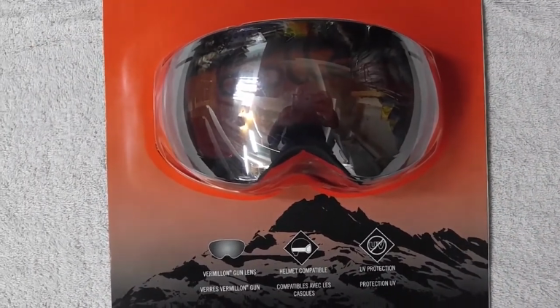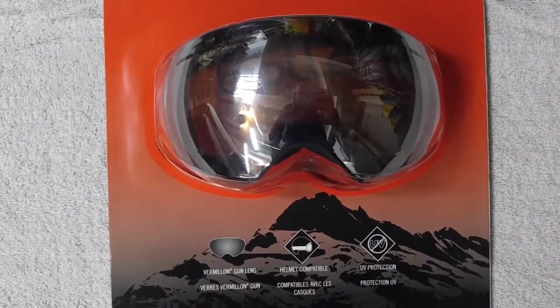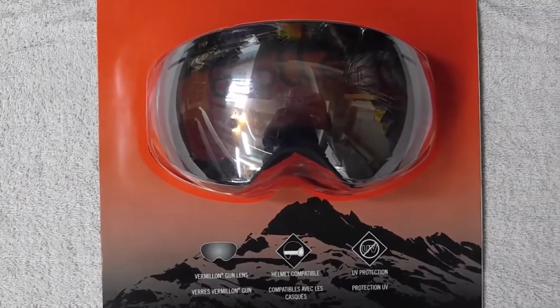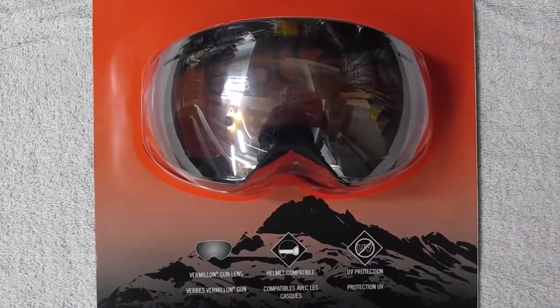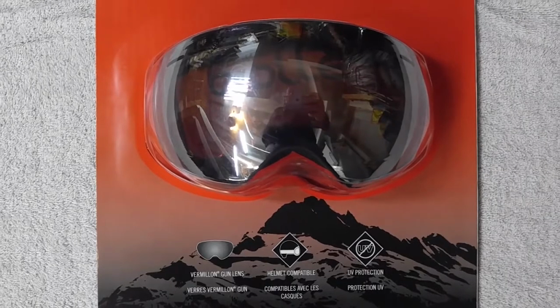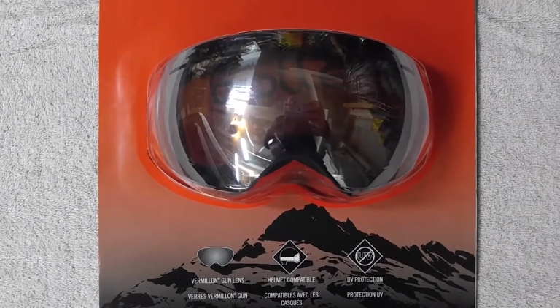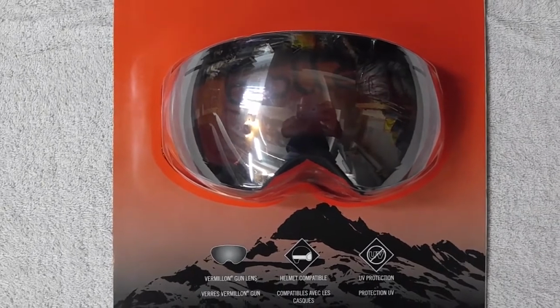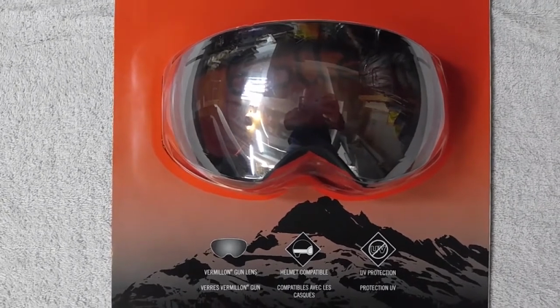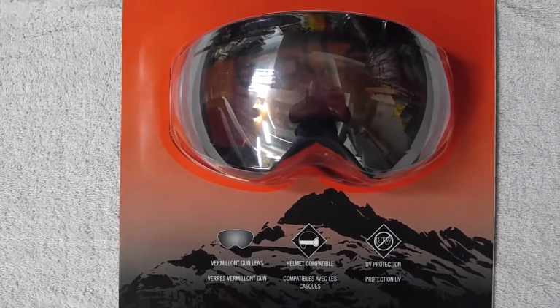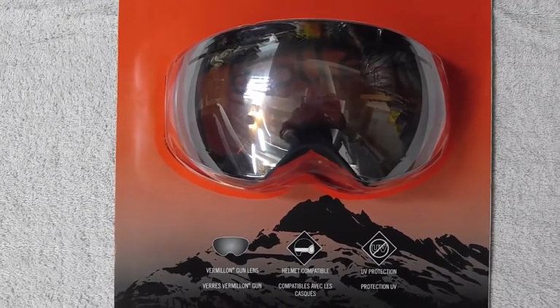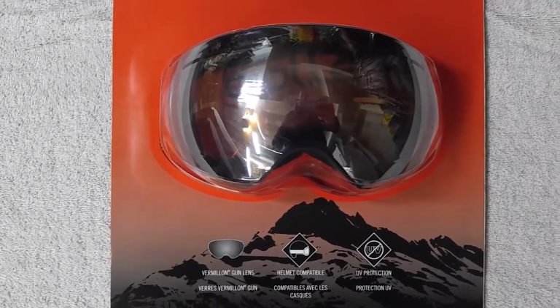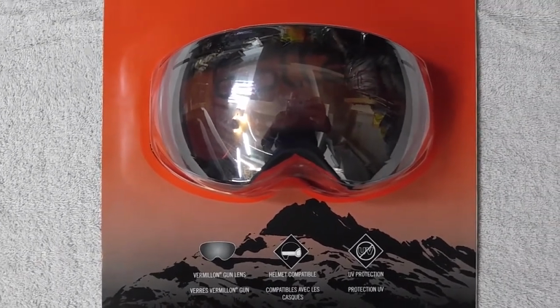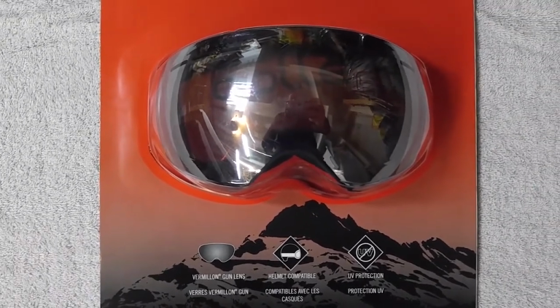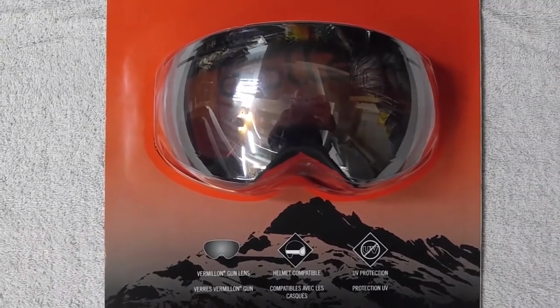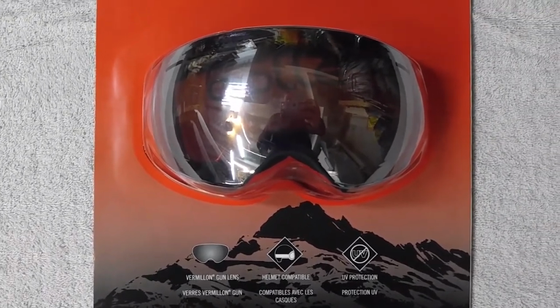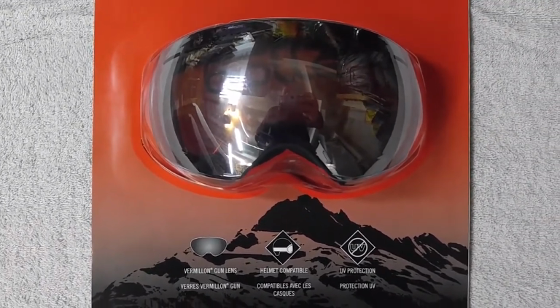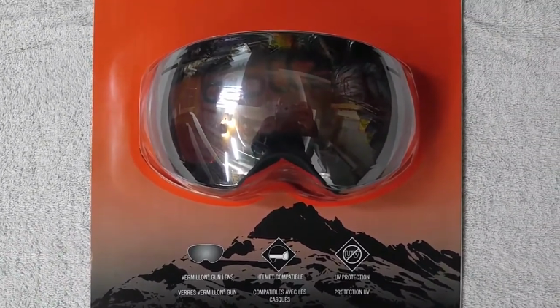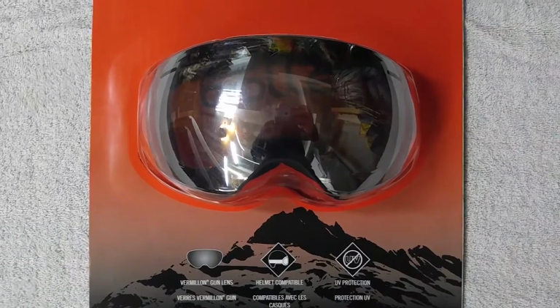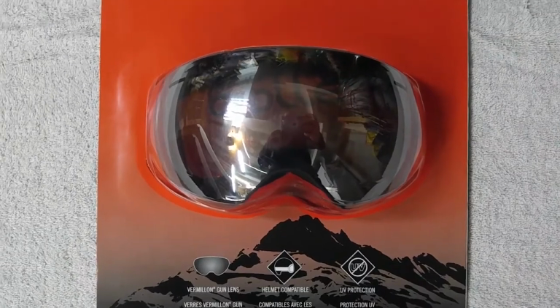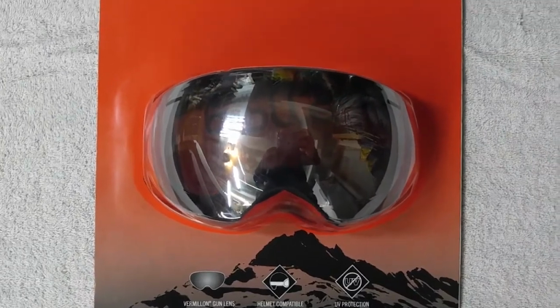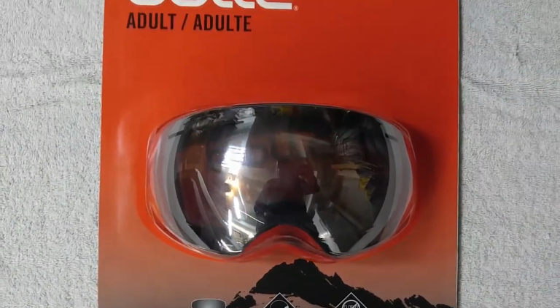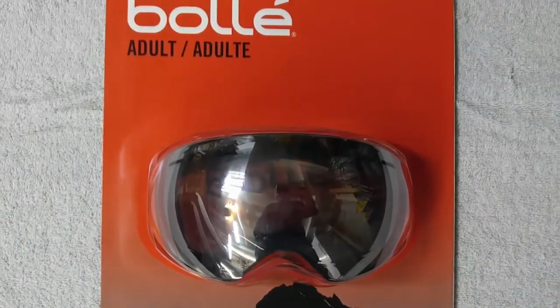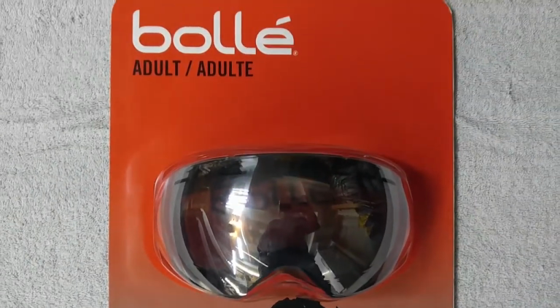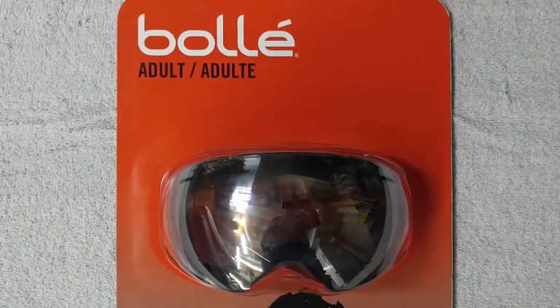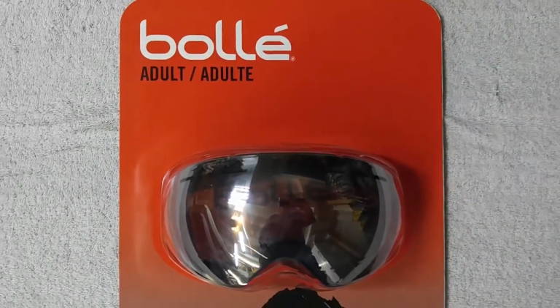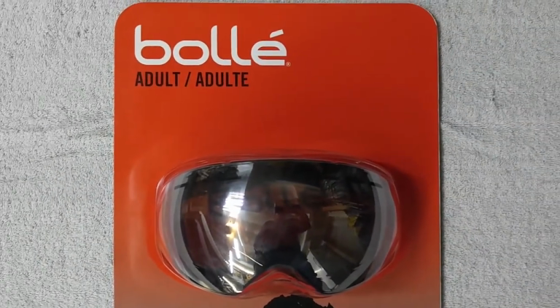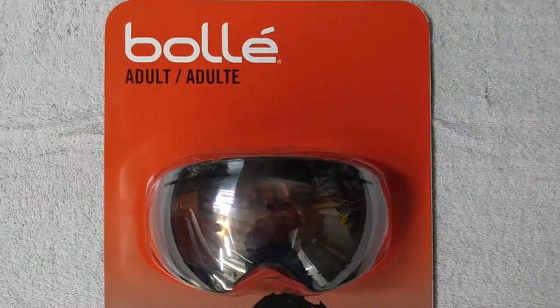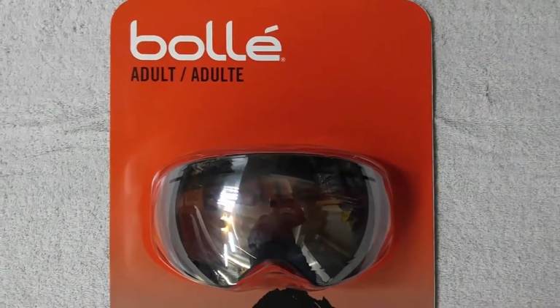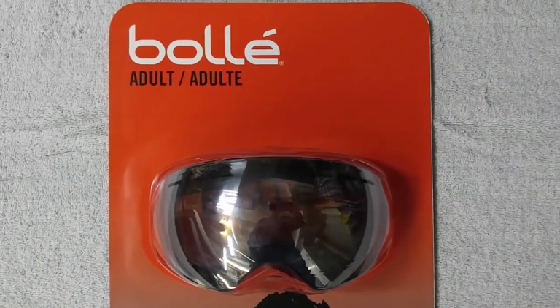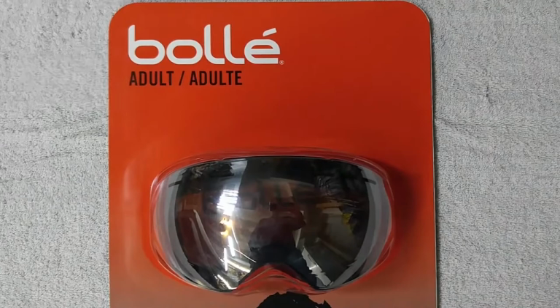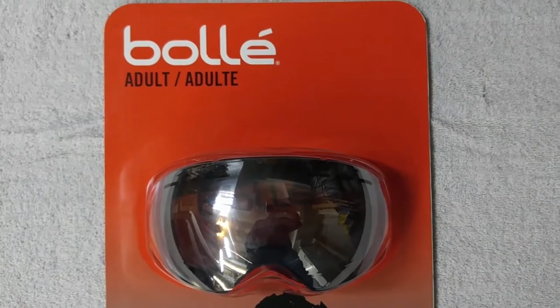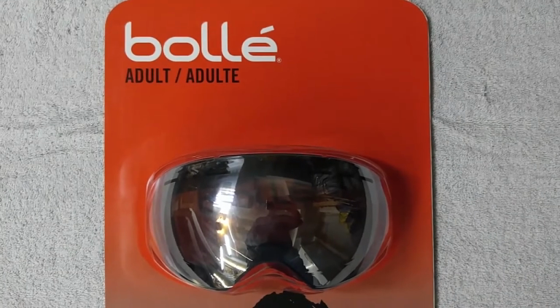So I'm going to do a little bit of unboxing — I'll do it carefully because if I don't like them I'll return them. But they seem to be pretty good quality and Bollé is a great name for these kinds of things, so I'm hoping they'll be pretty good.